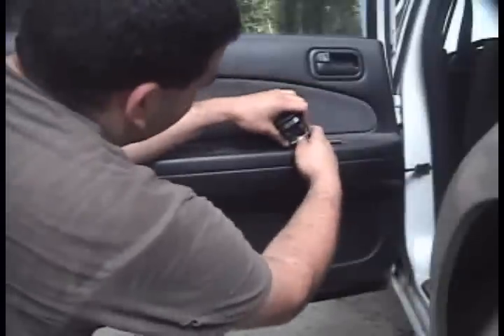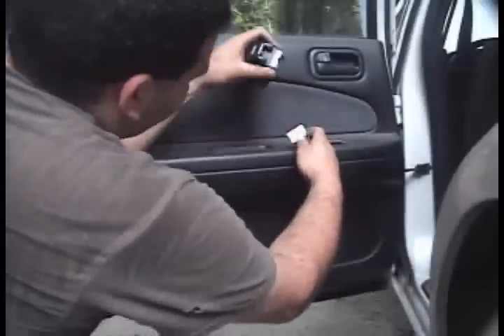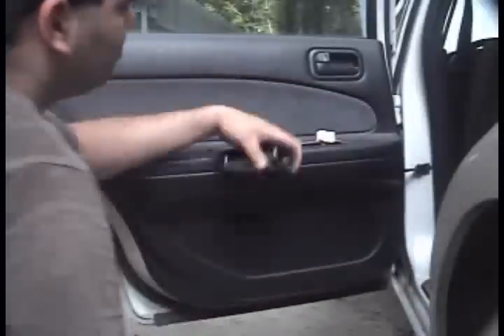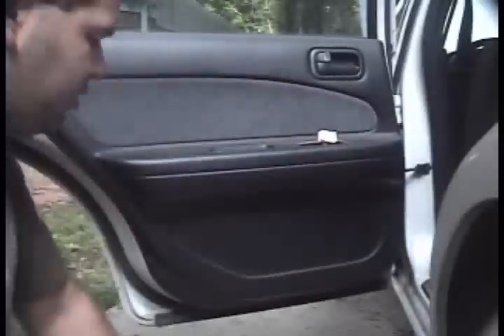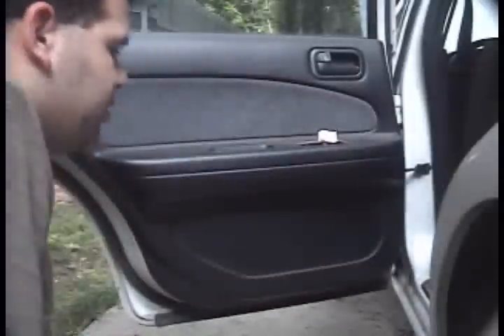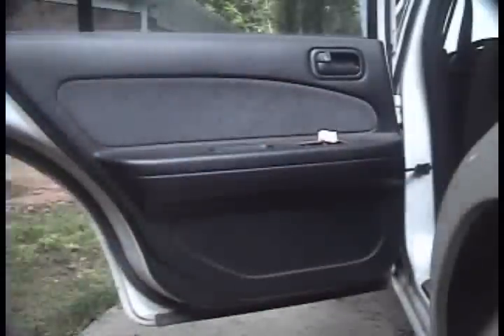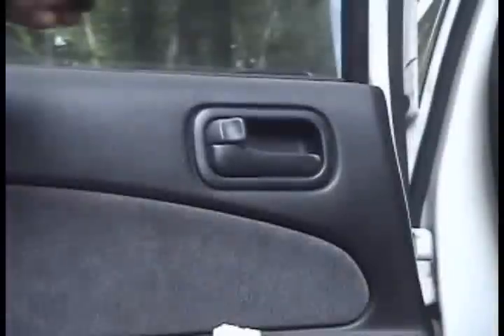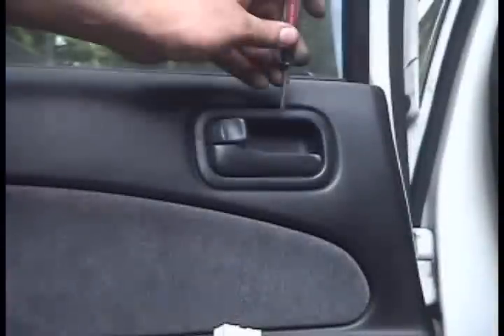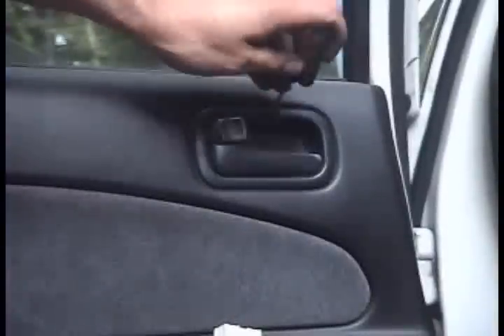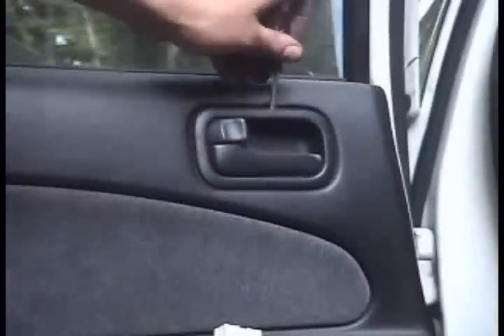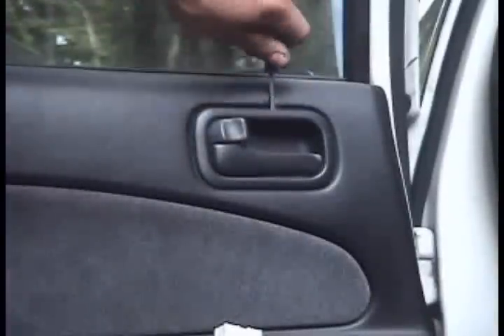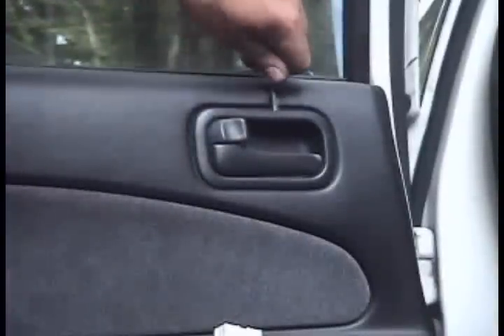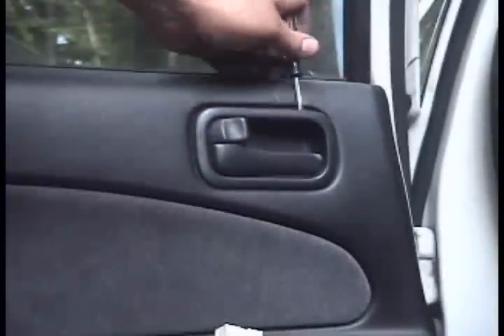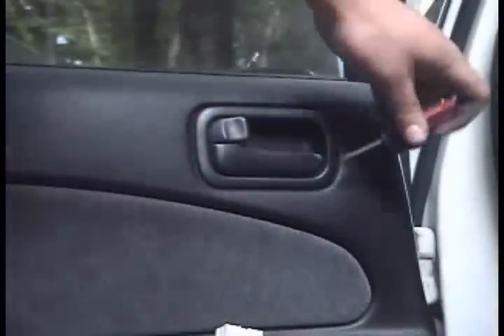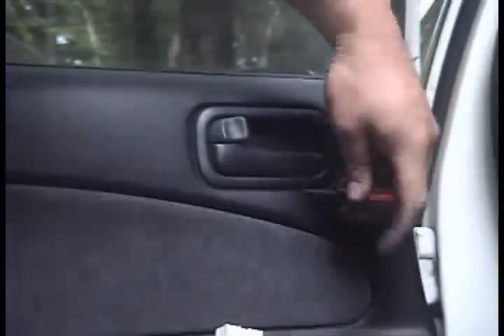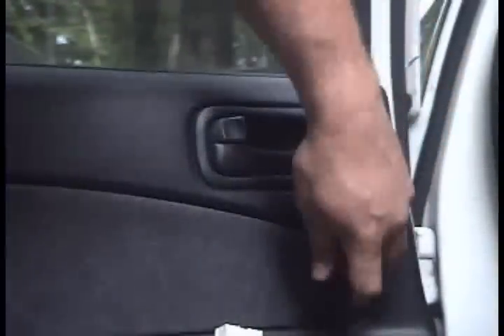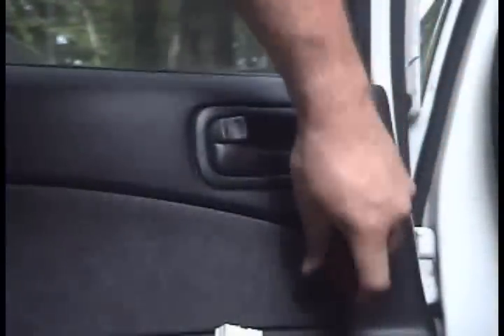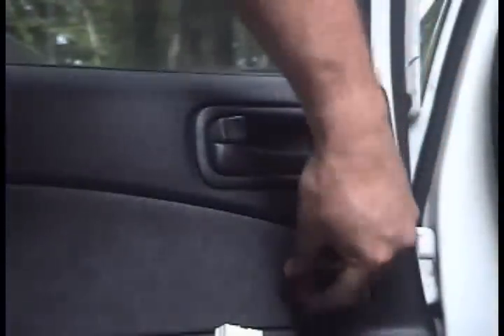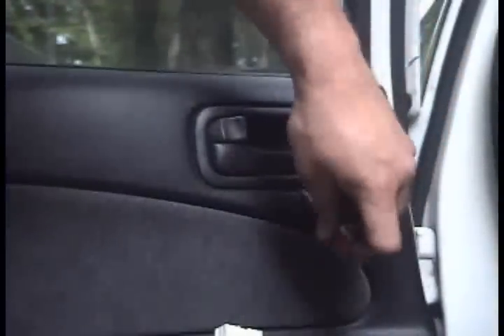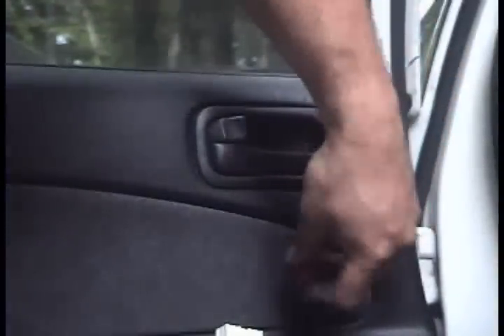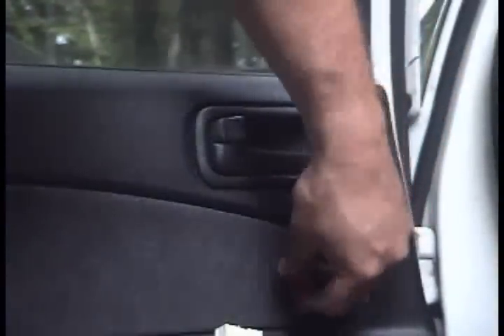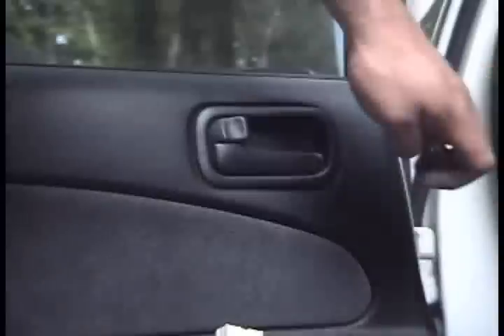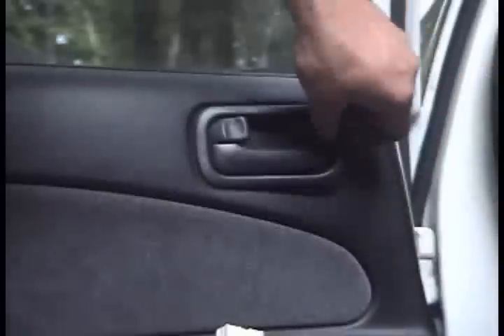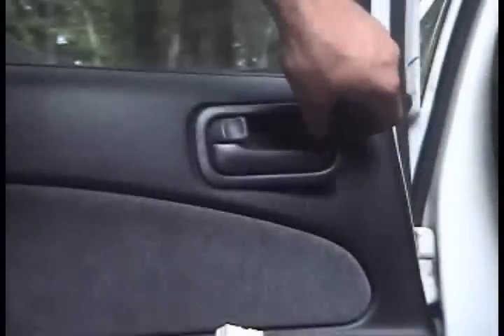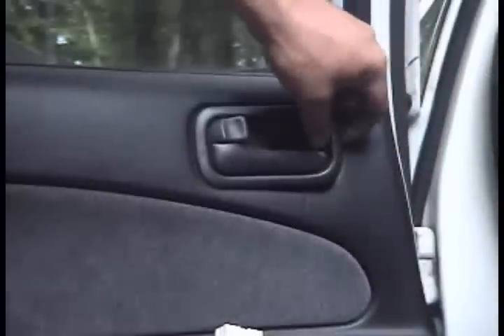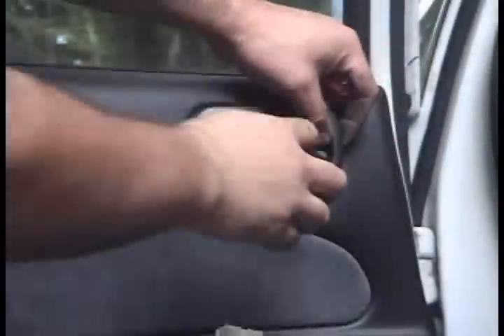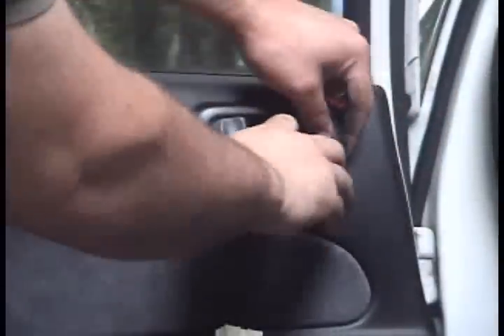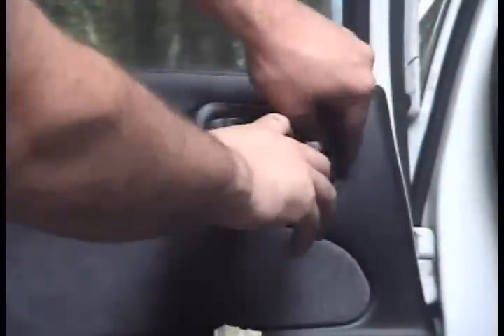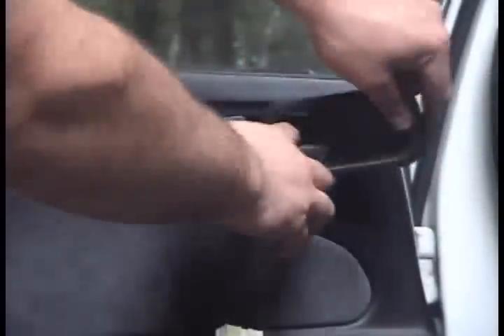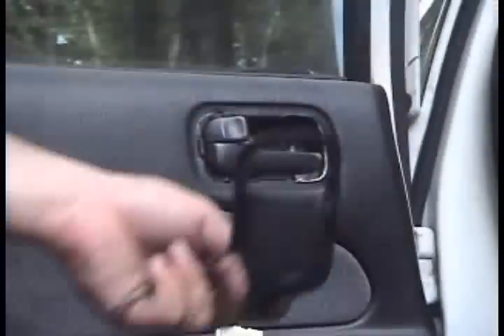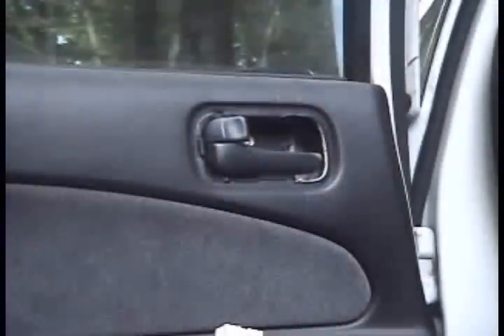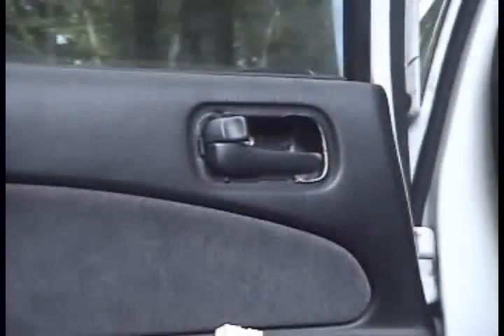Disconnect the wire in here, and just pop that off. That comes right off.